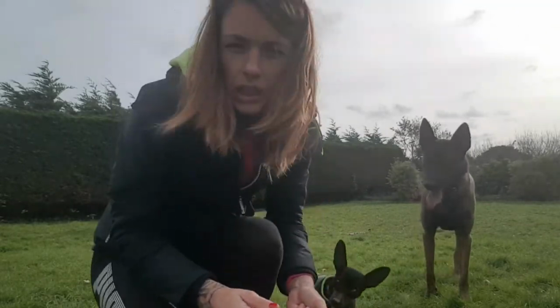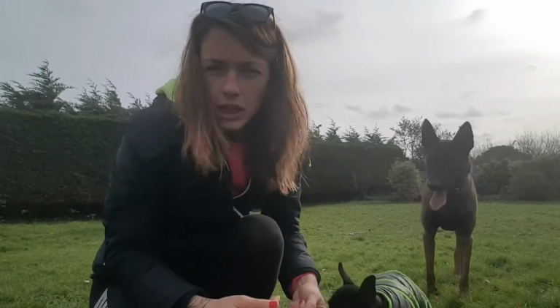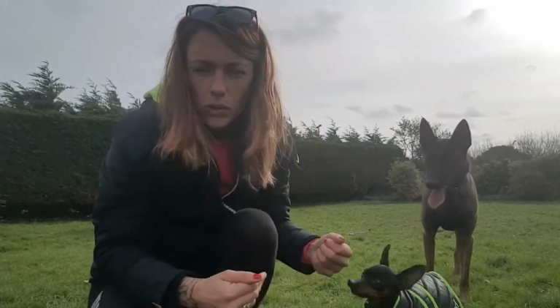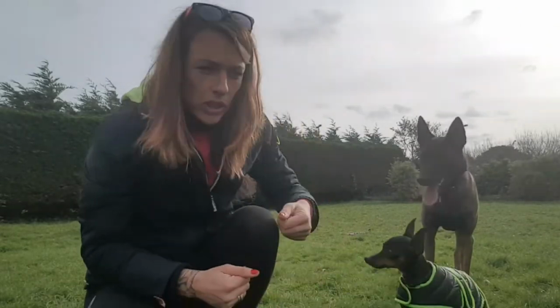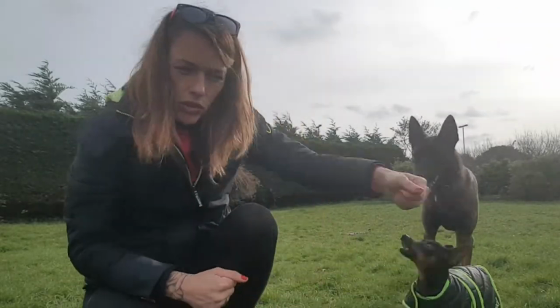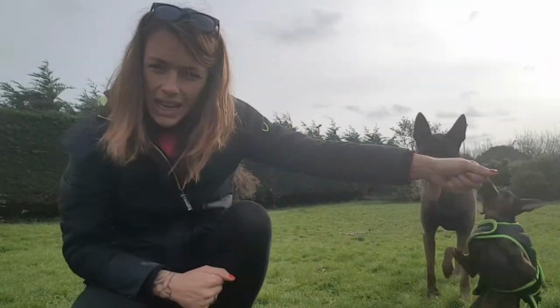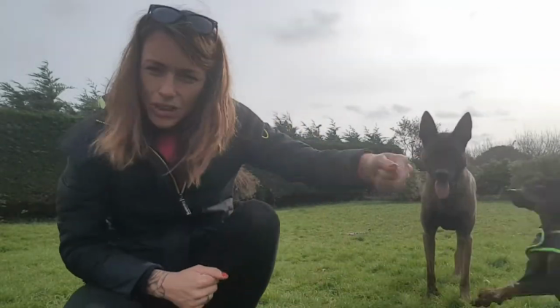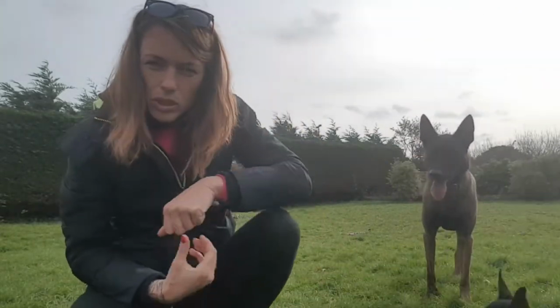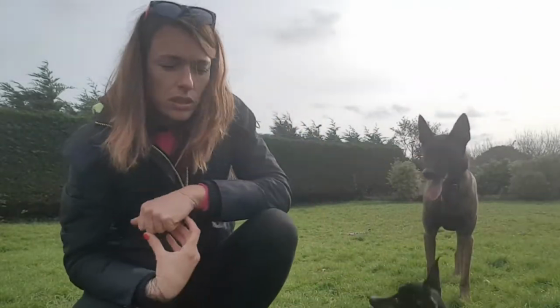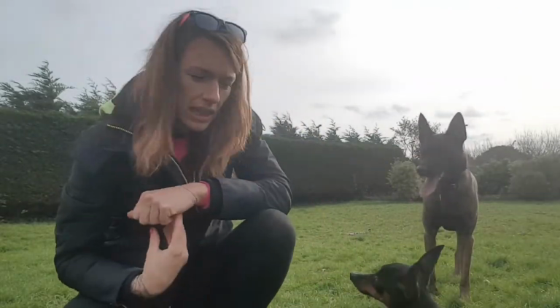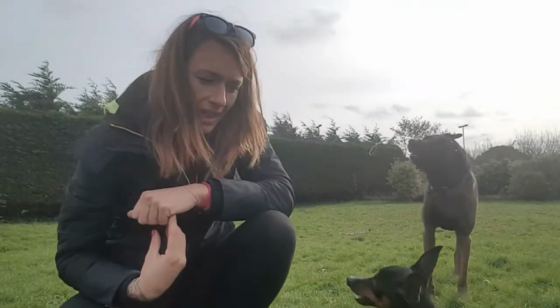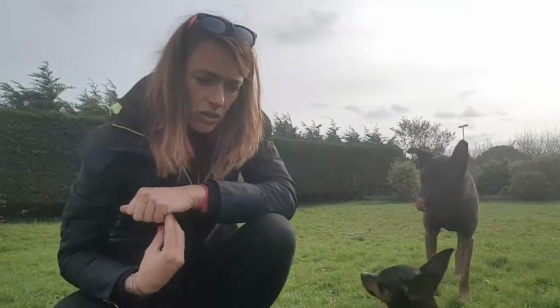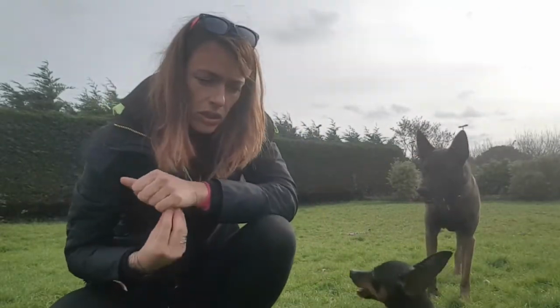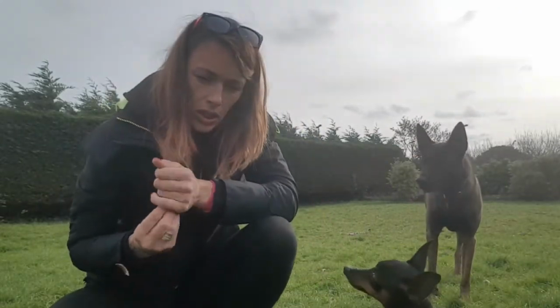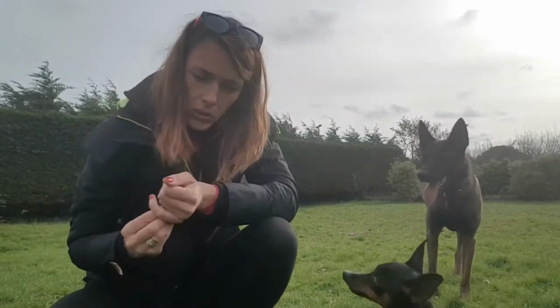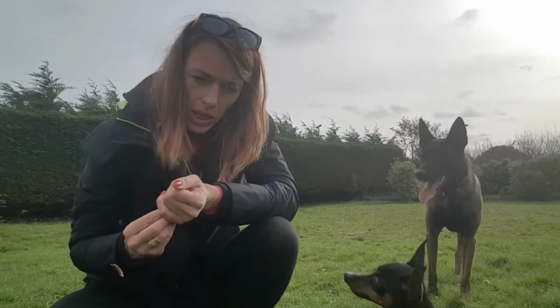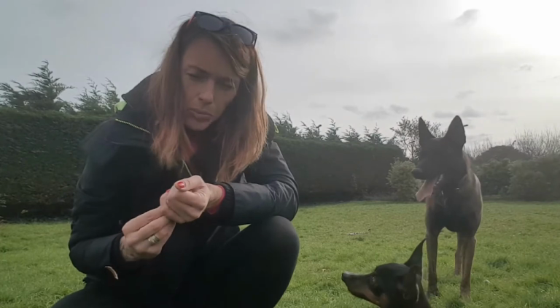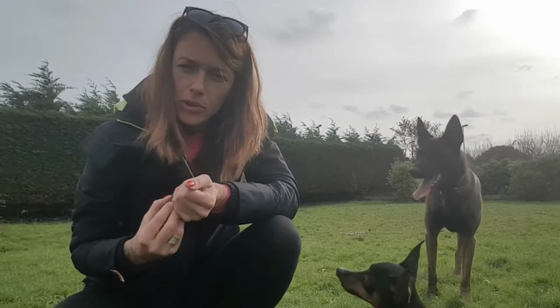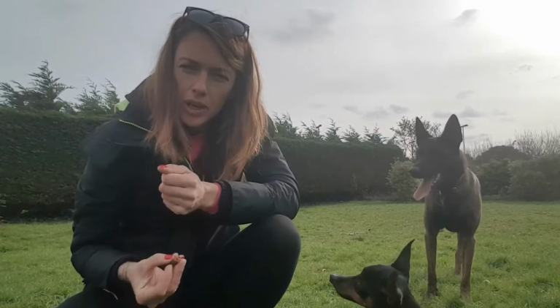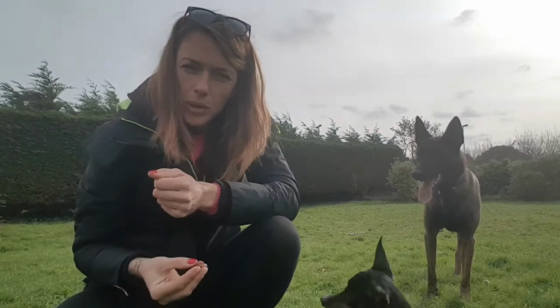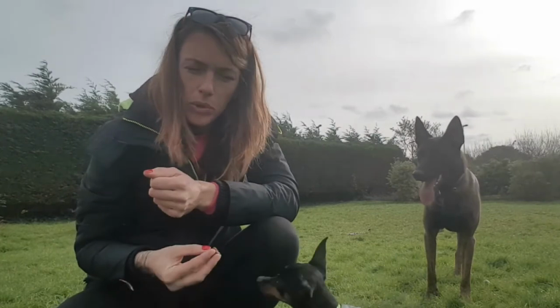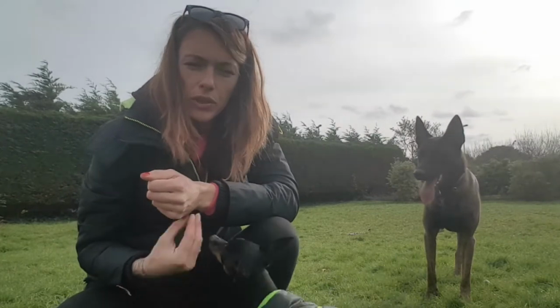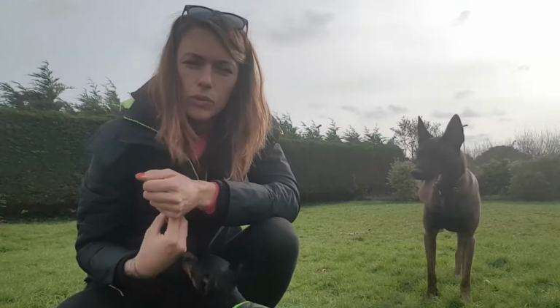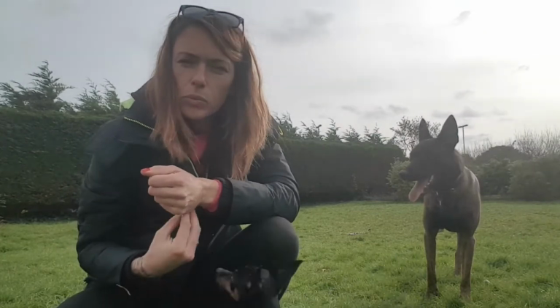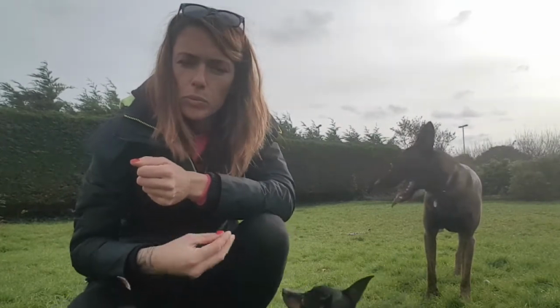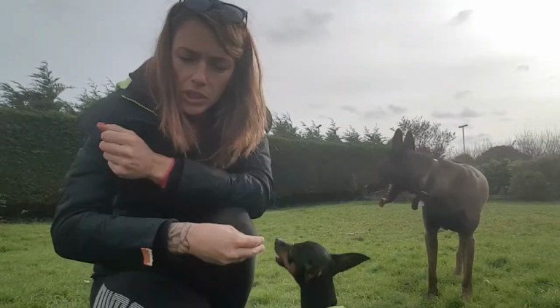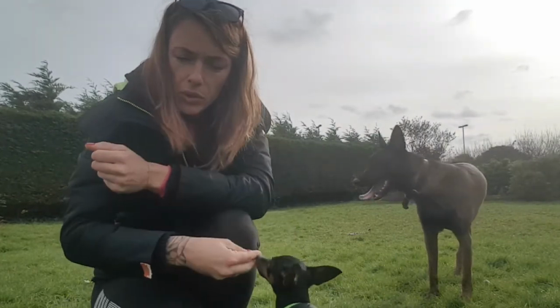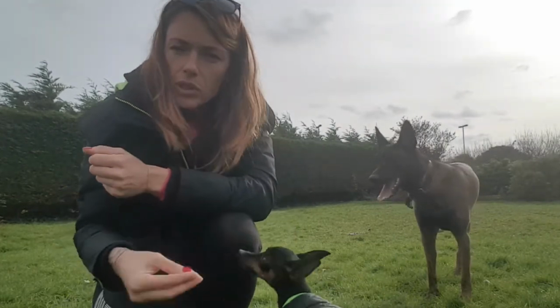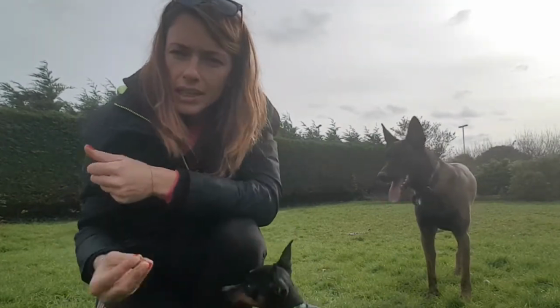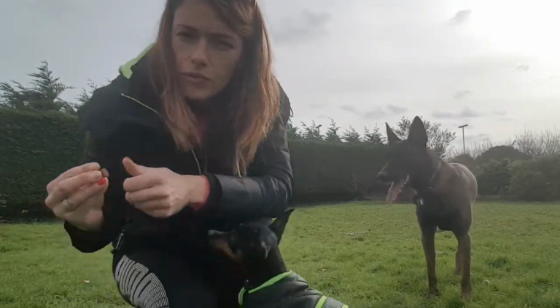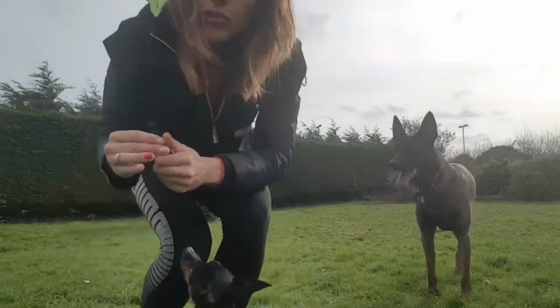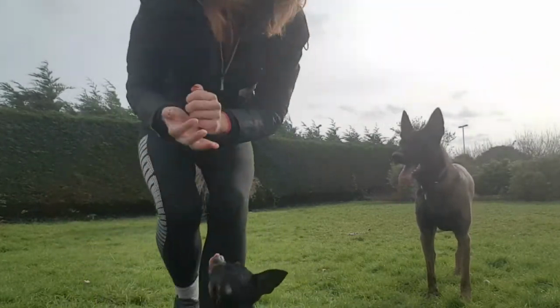If your dog is drifting out in heel, you can improve that by moving your reward point to slightly in front of you.